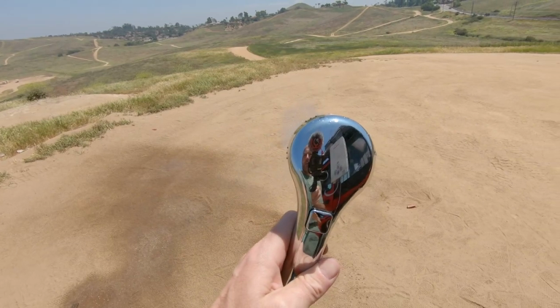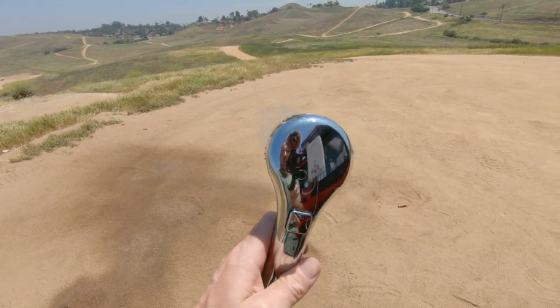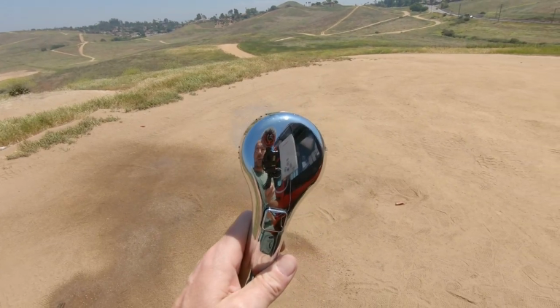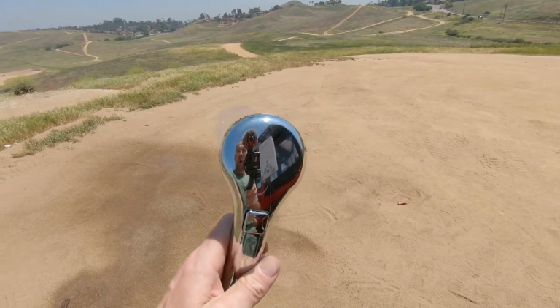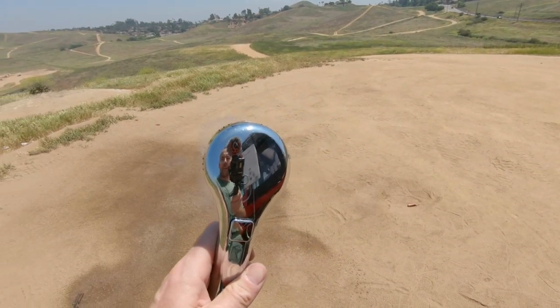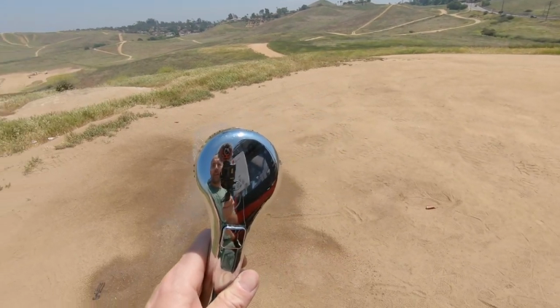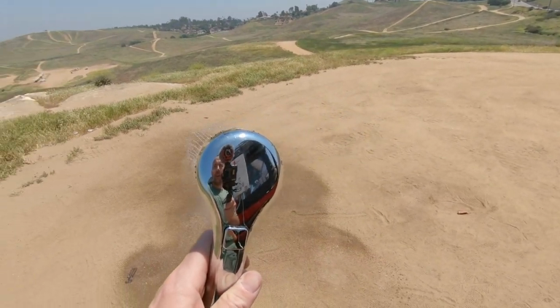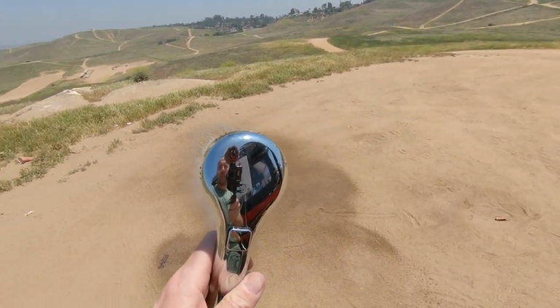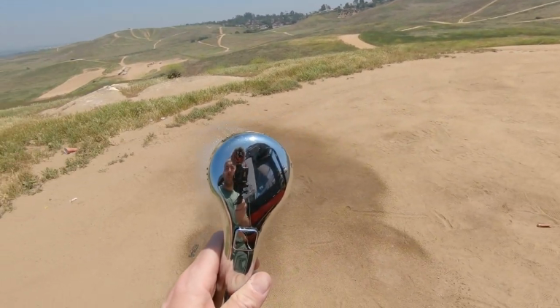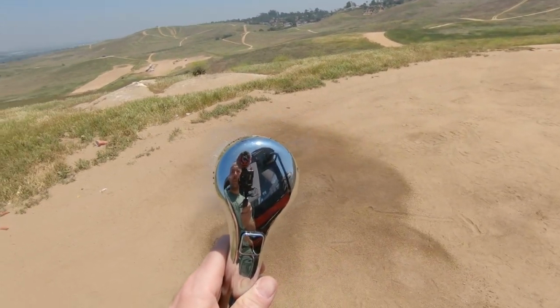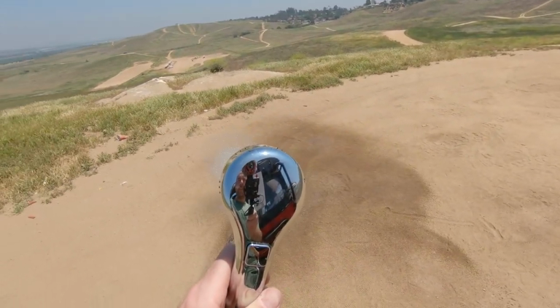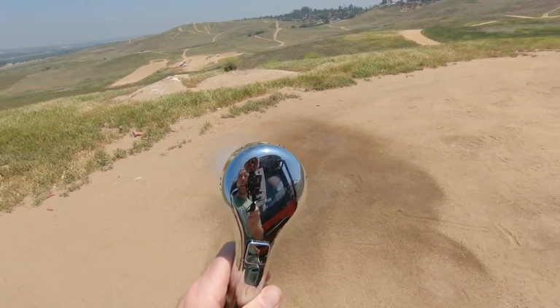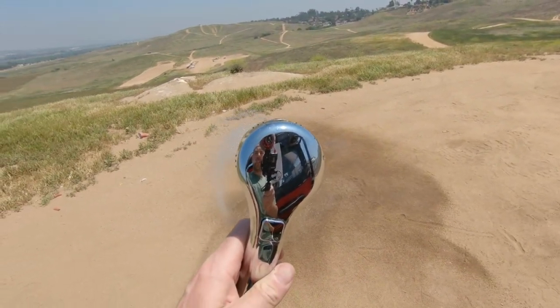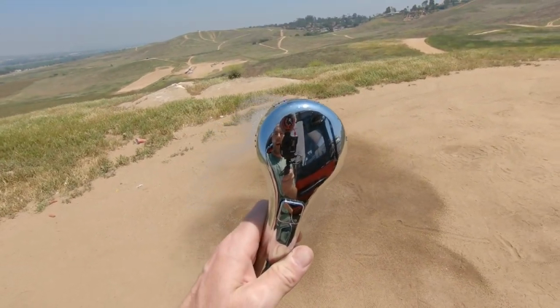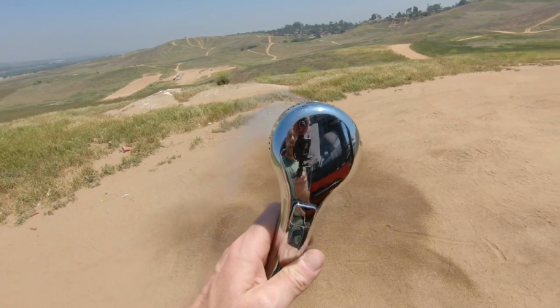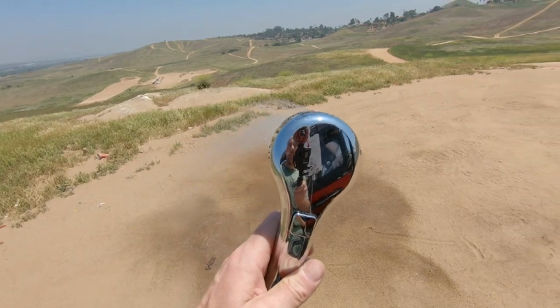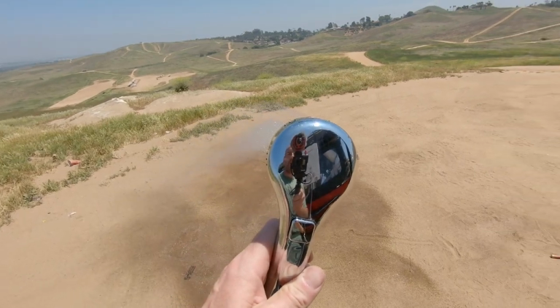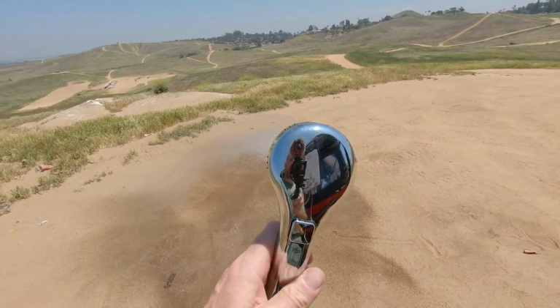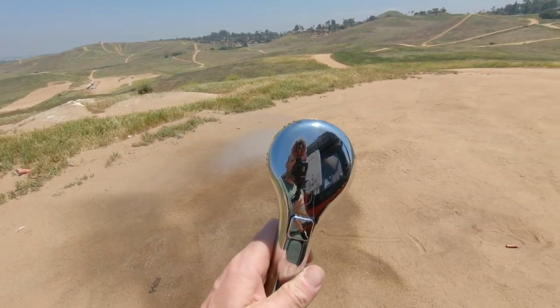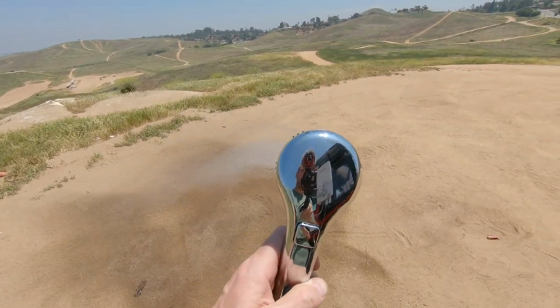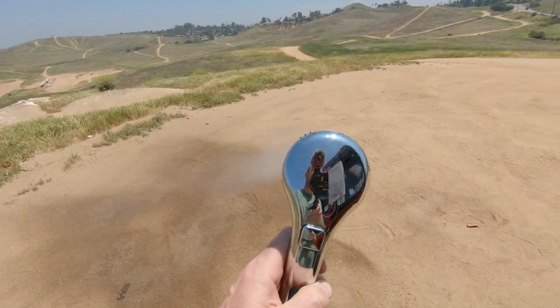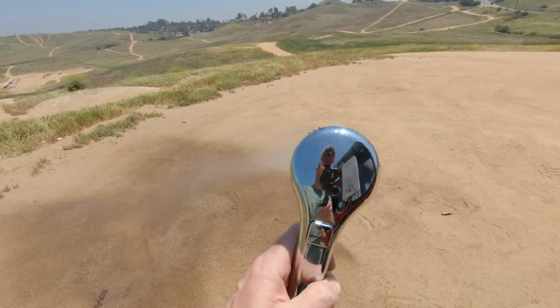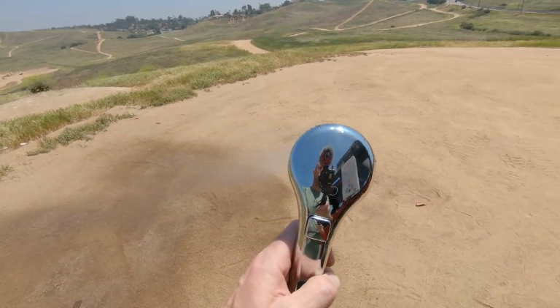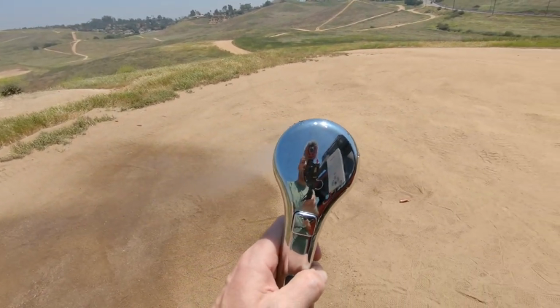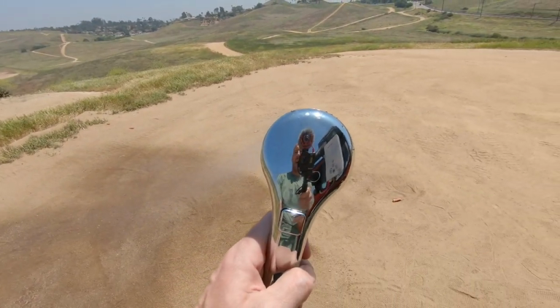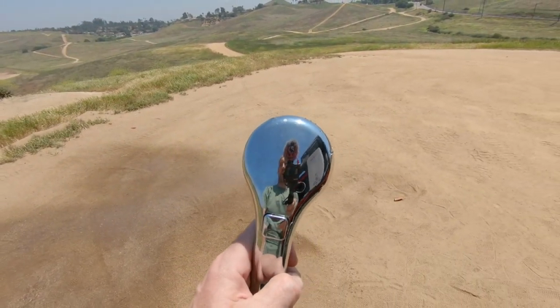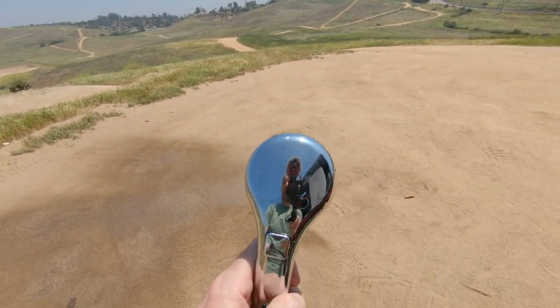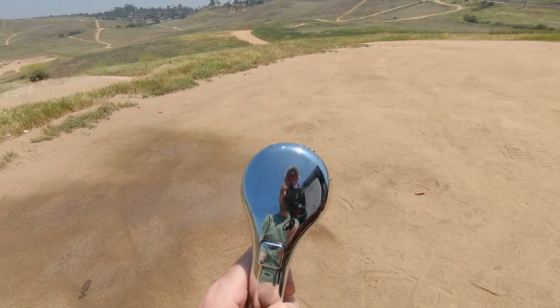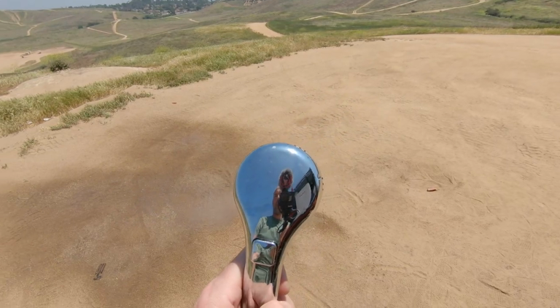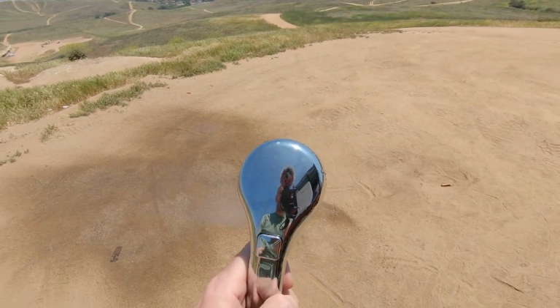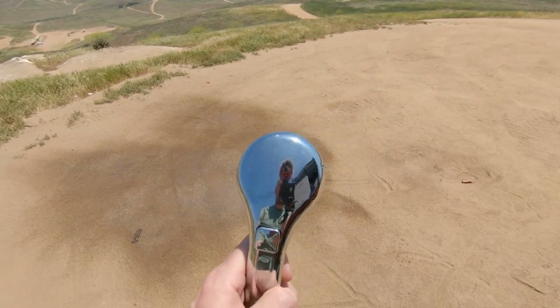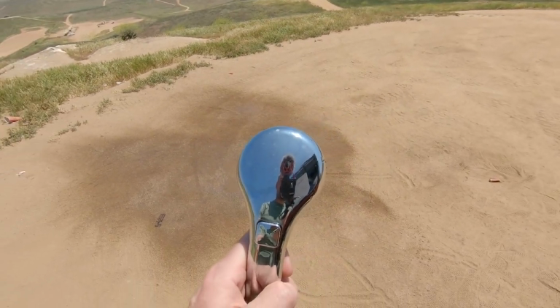With the Front Runner 14-gallon water tank, you can have two people take a steaming hot shower for up to 15 minutes apiece. If you really stretch it out, you could probably shower for a whole week off that 14 gallons.